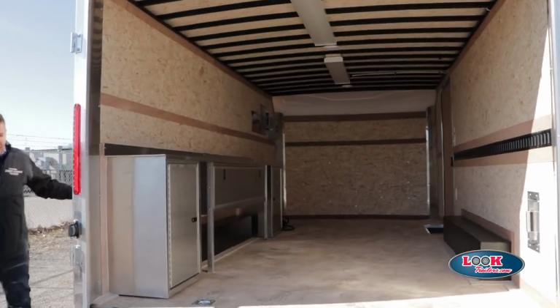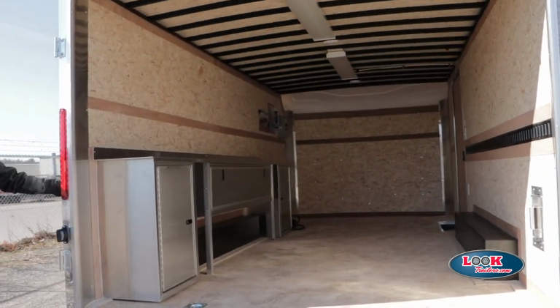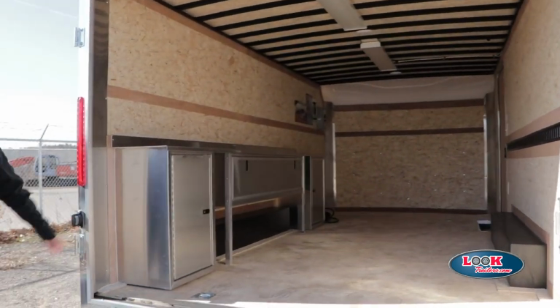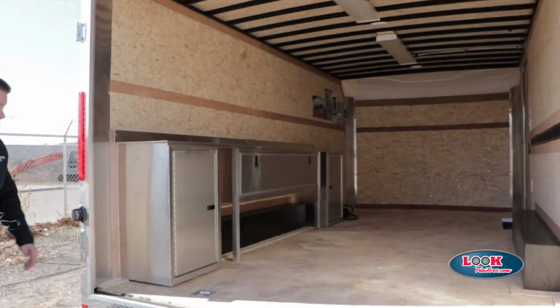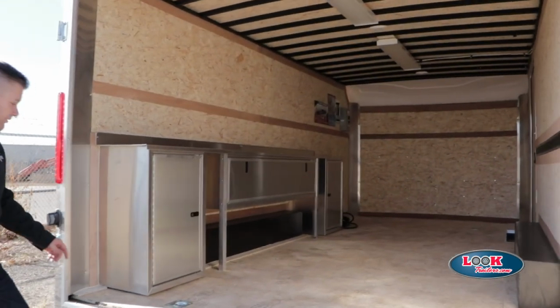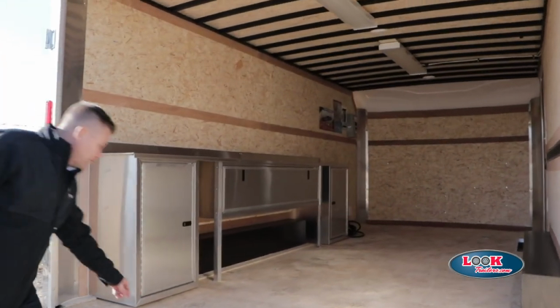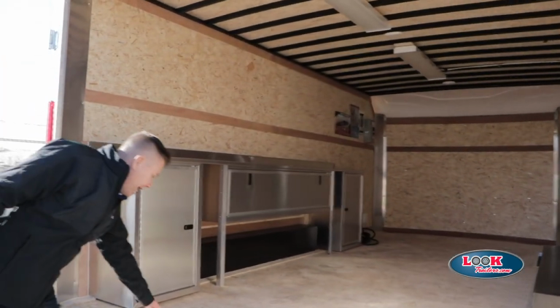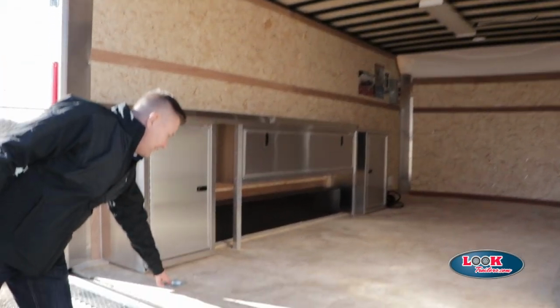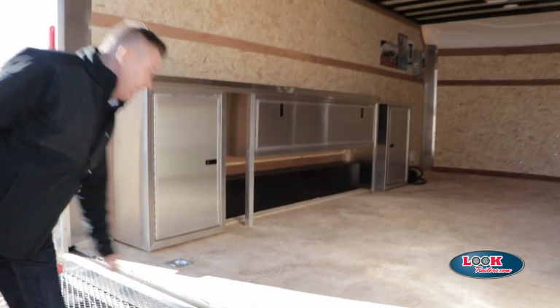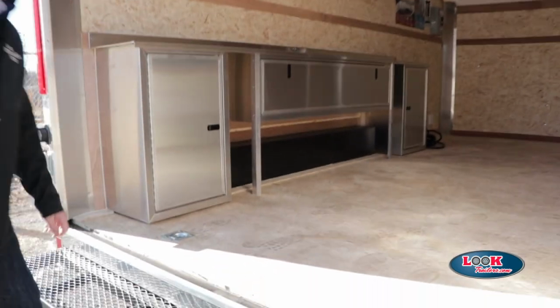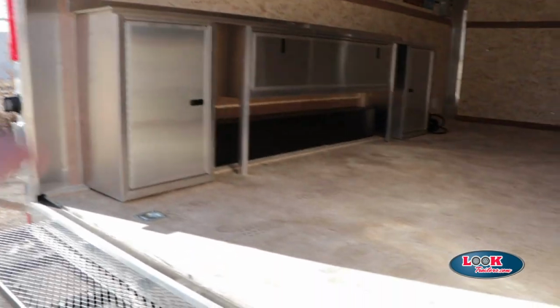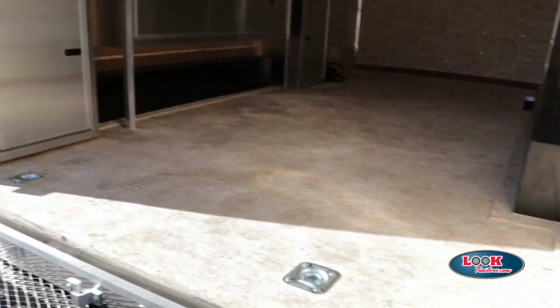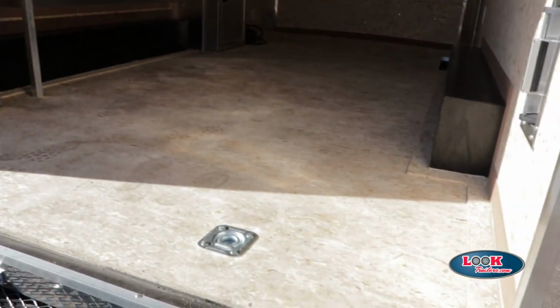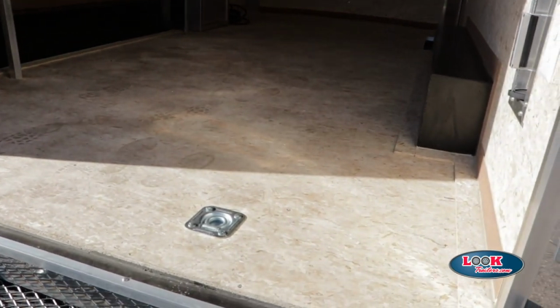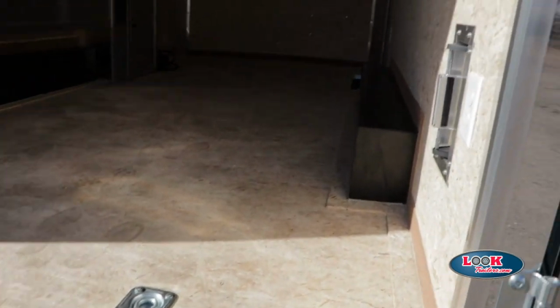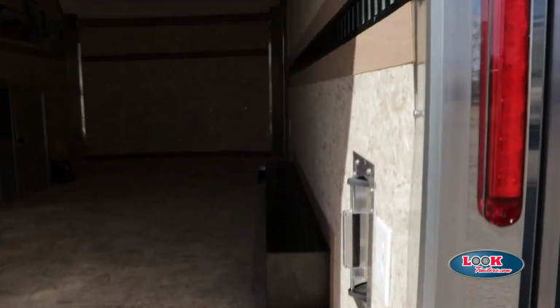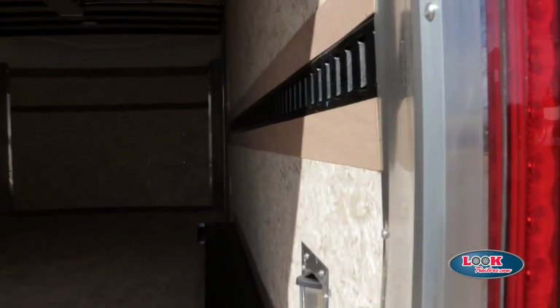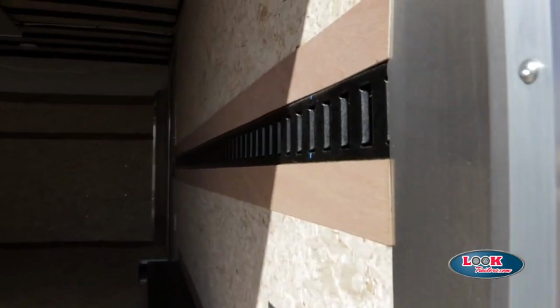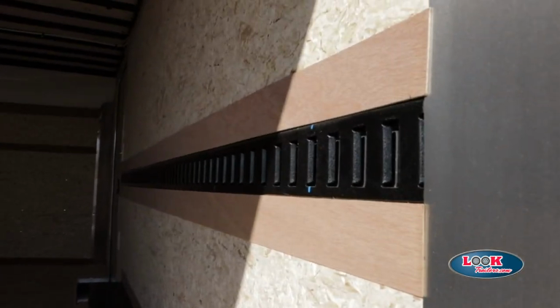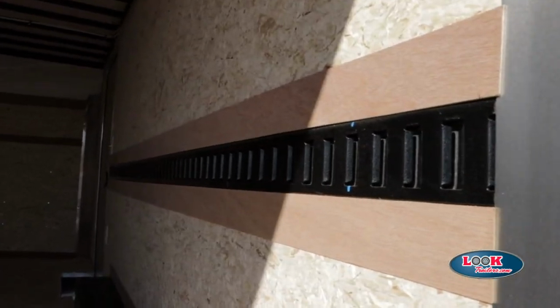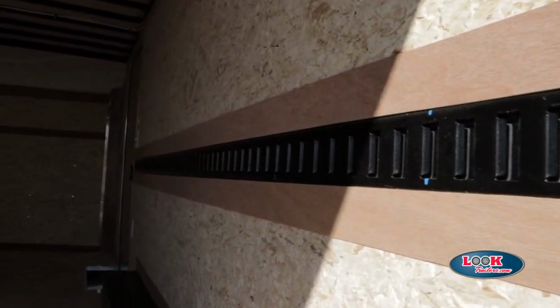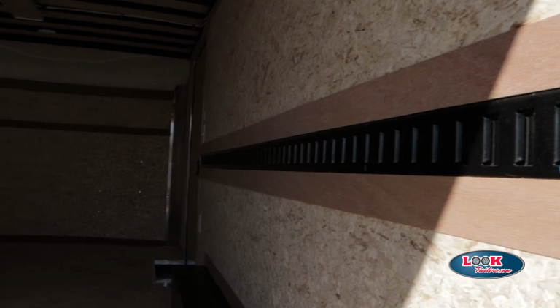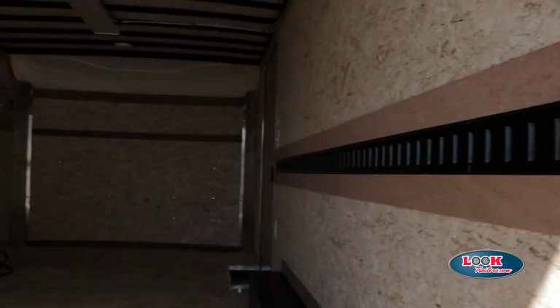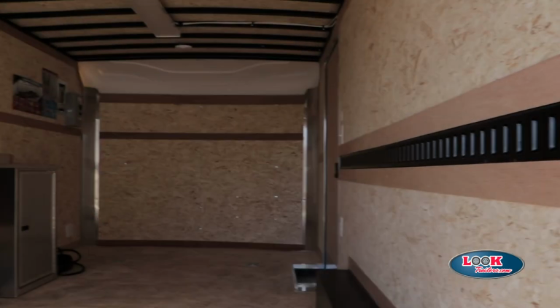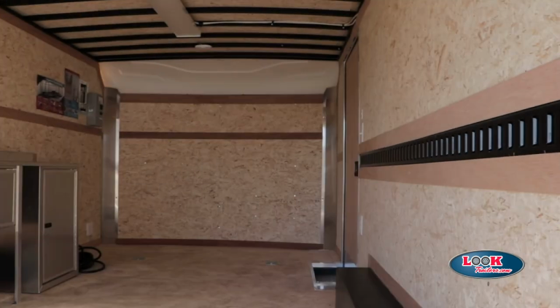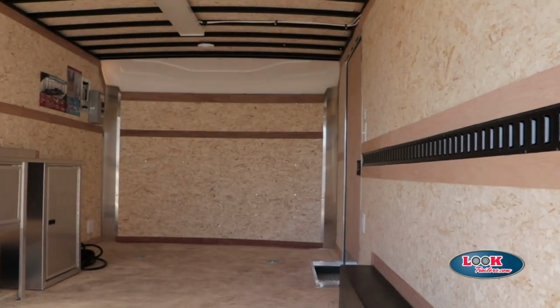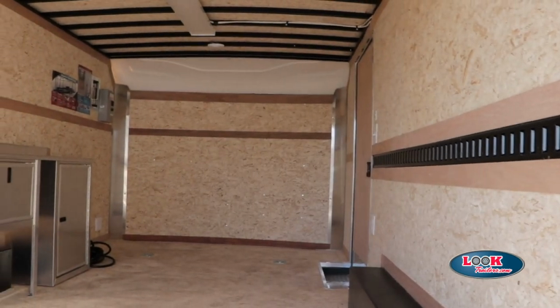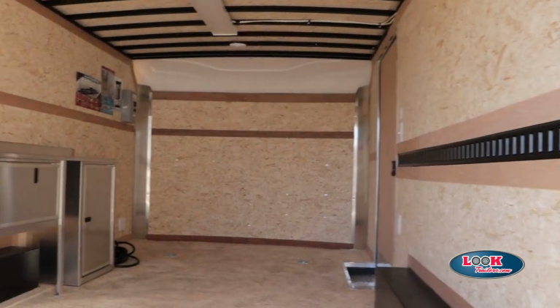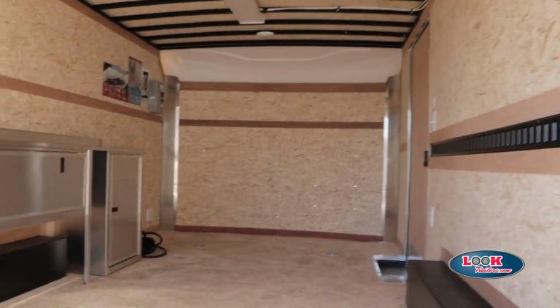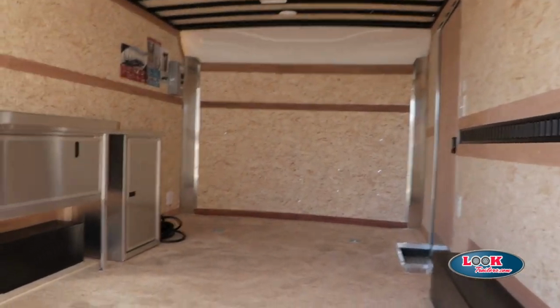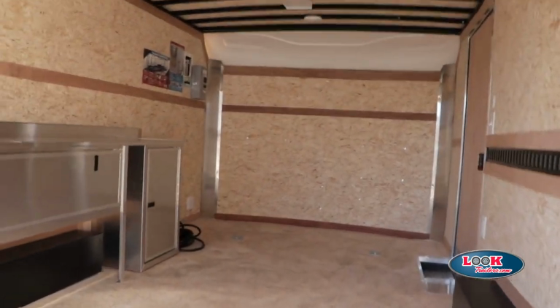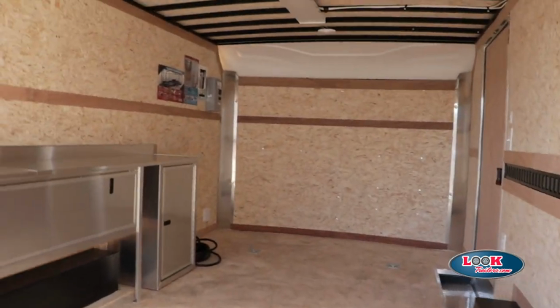It does come standard with the 6,000-pound D-rings, as well as the E-tracks on the side, which is ideal for tie-downs. It does come with your interior illumination — fluorescent lighting.